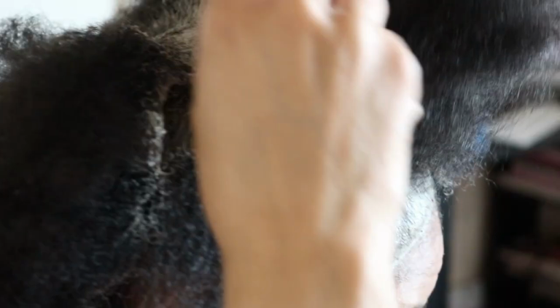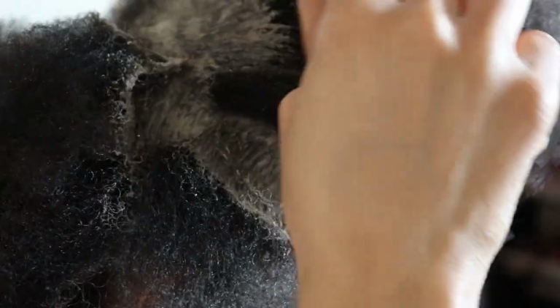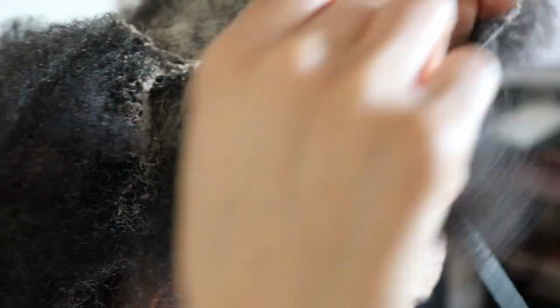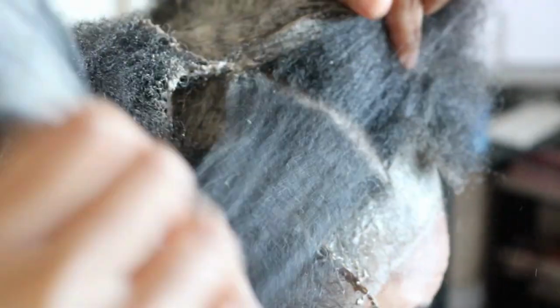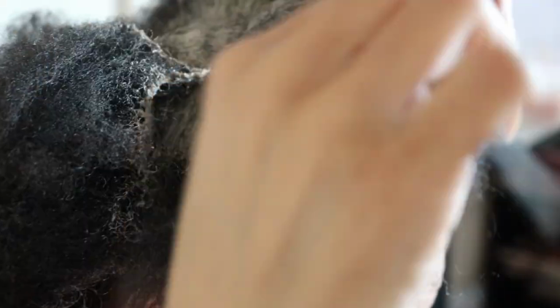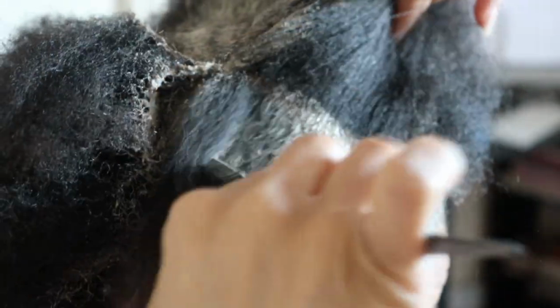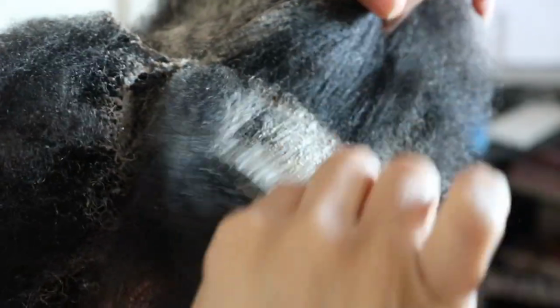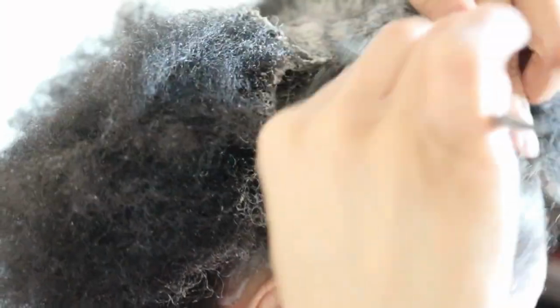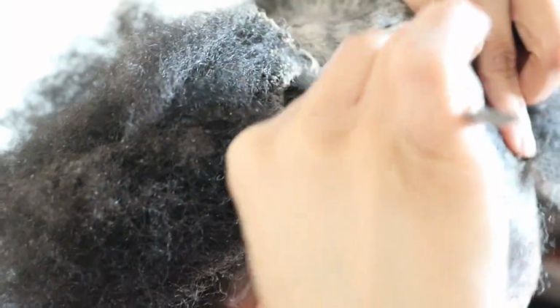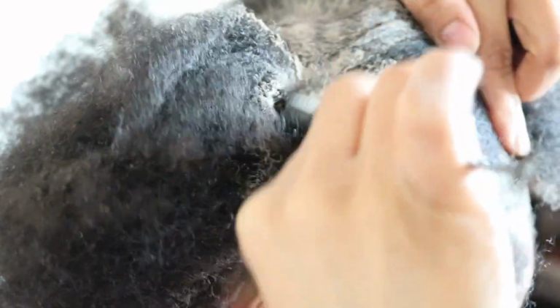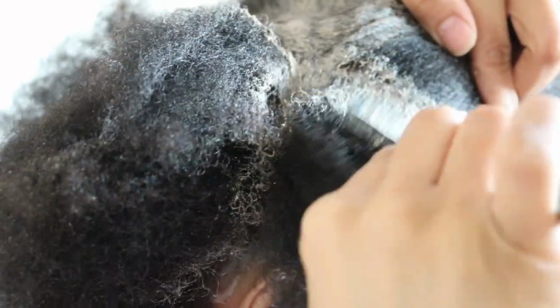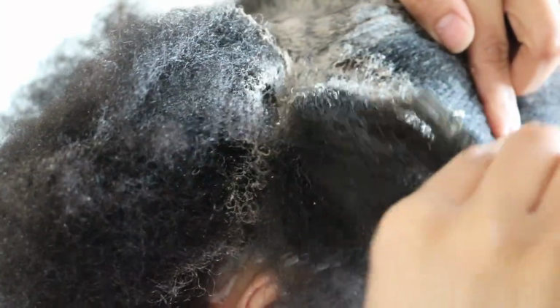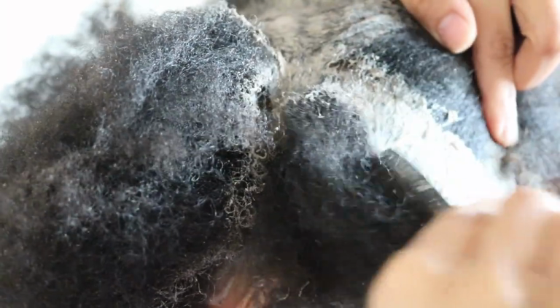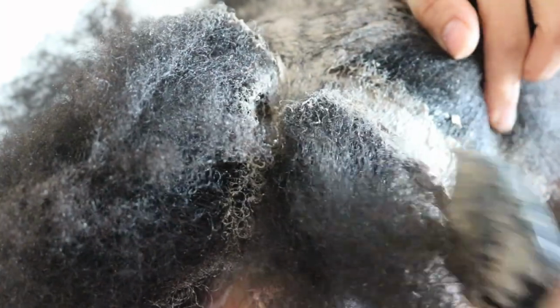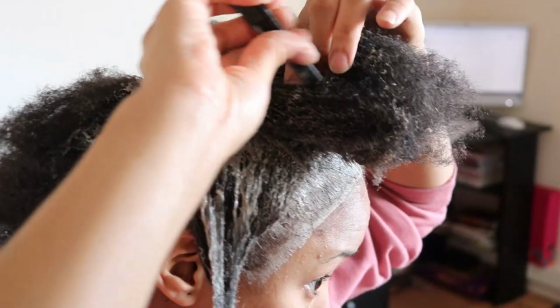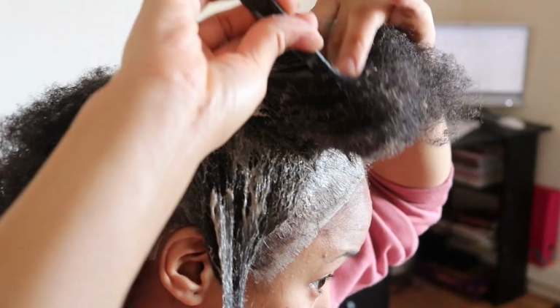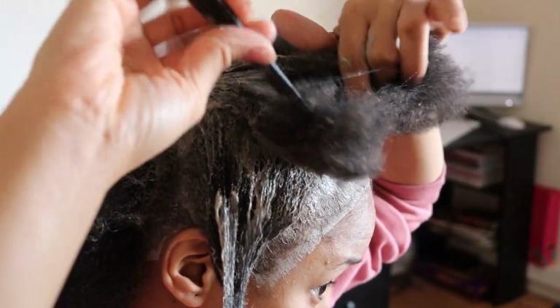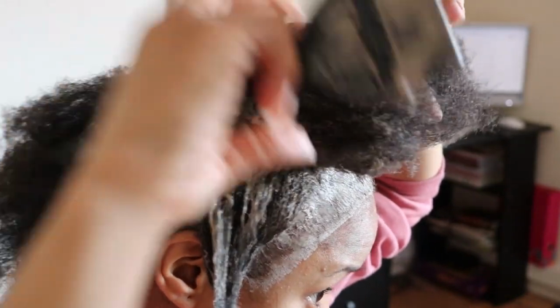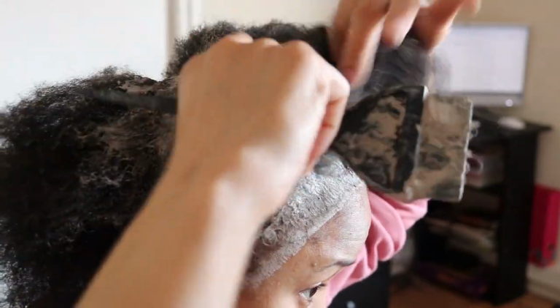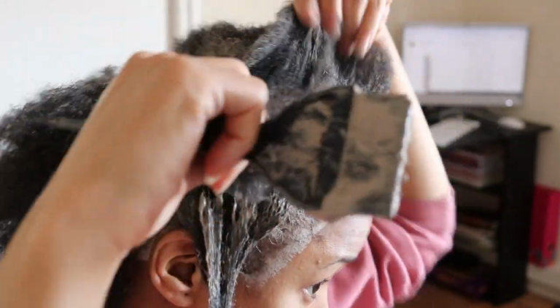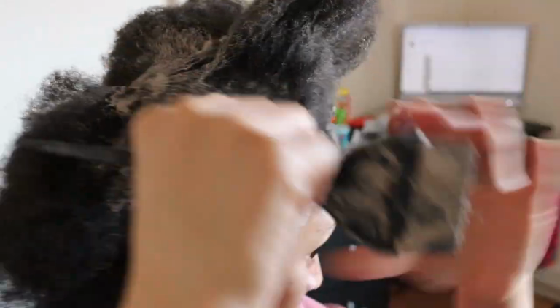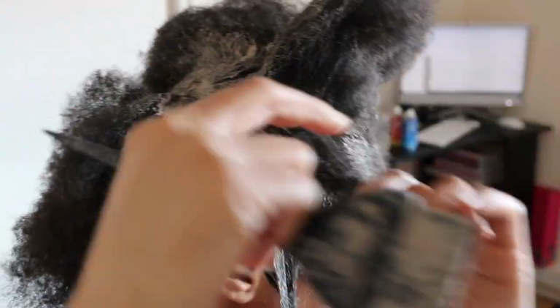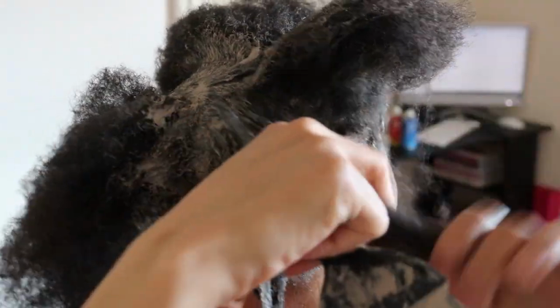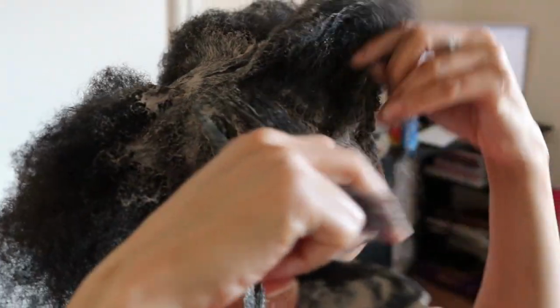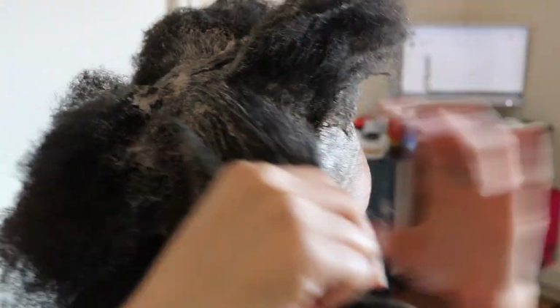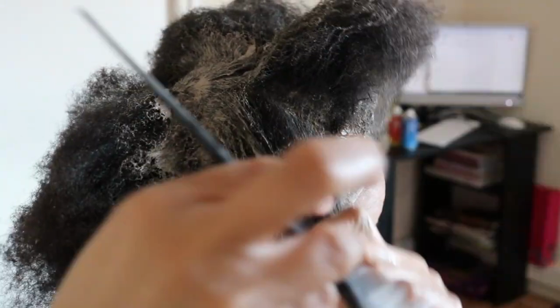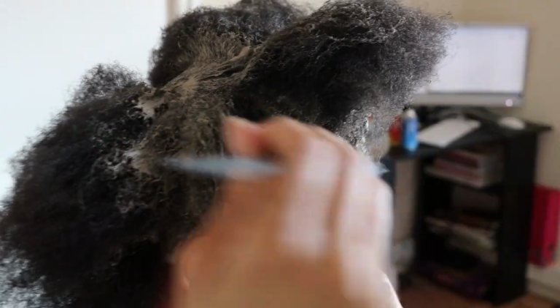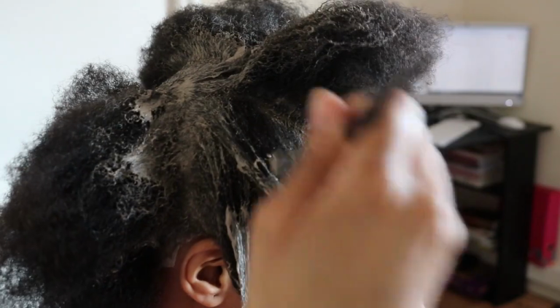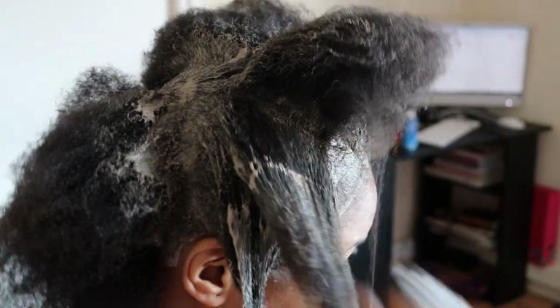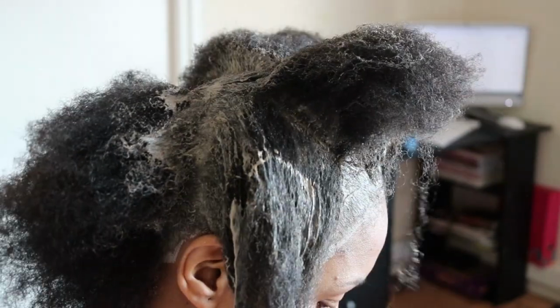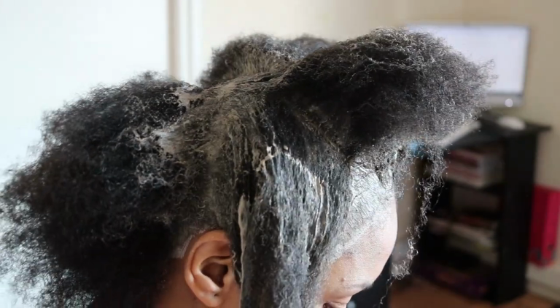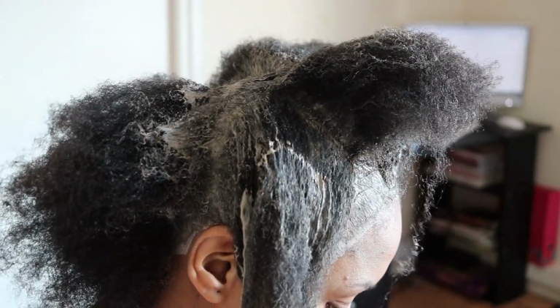Then I apply and massage the hair mask into smaller sections of my hair for an even distribution, to ensure a thorough clean.